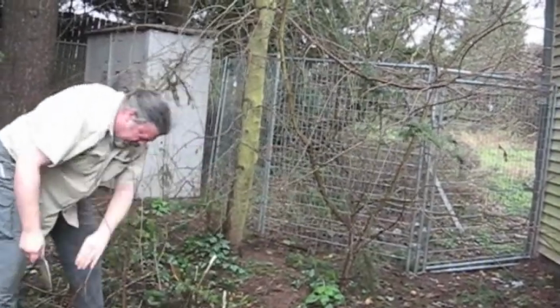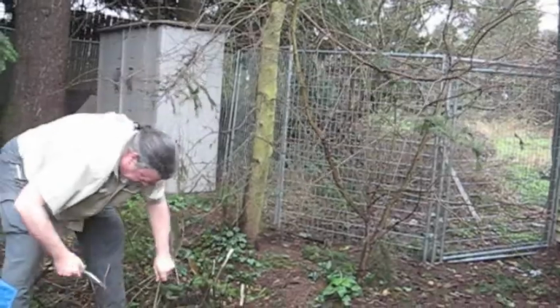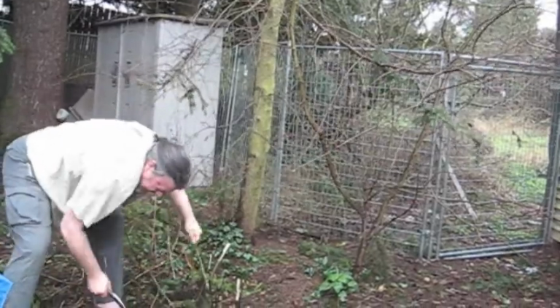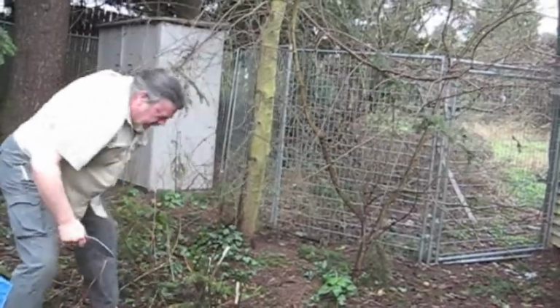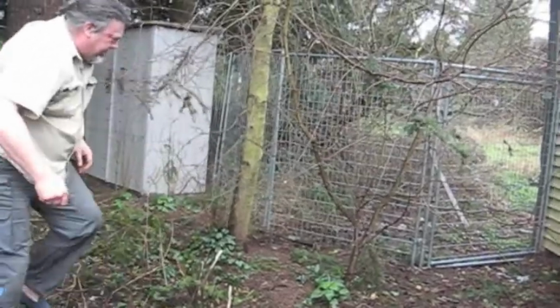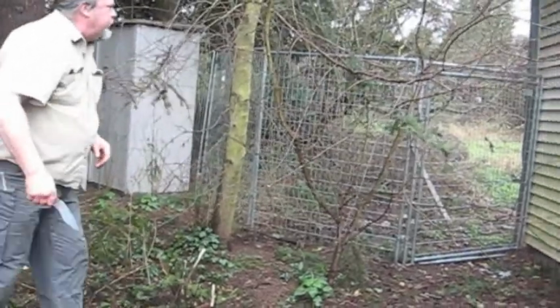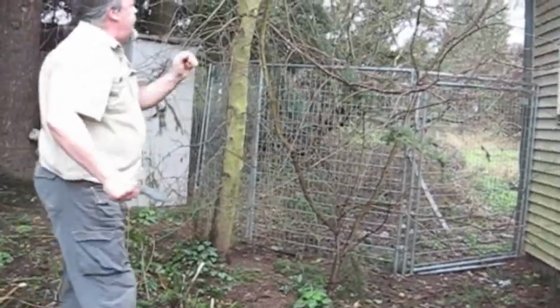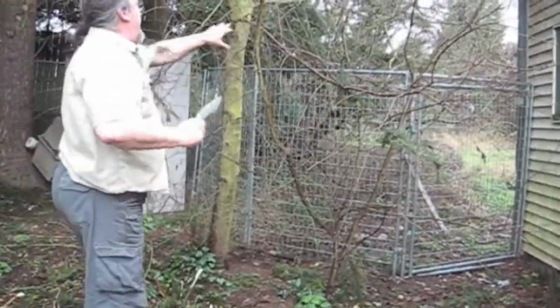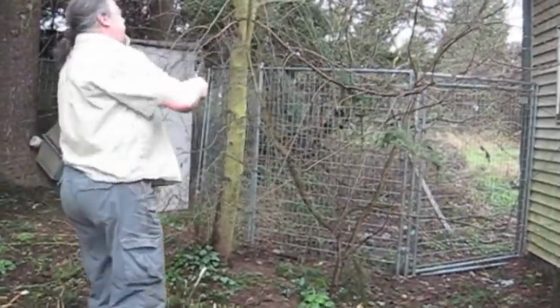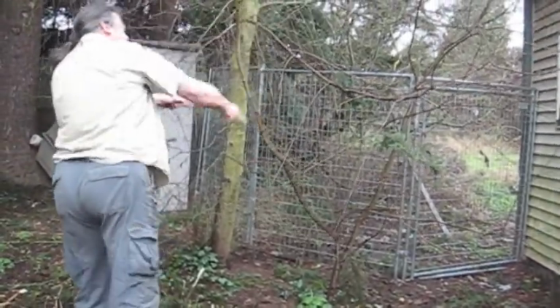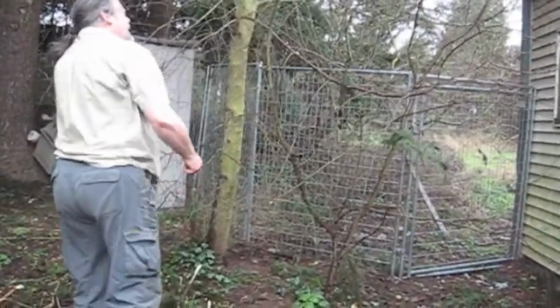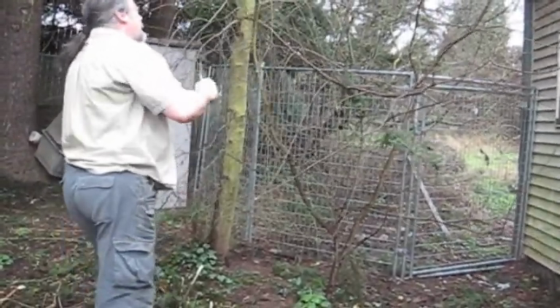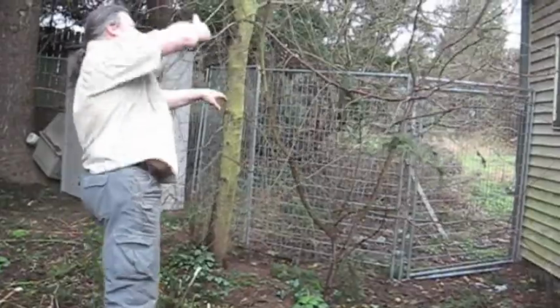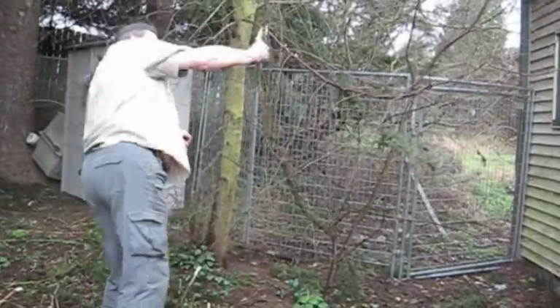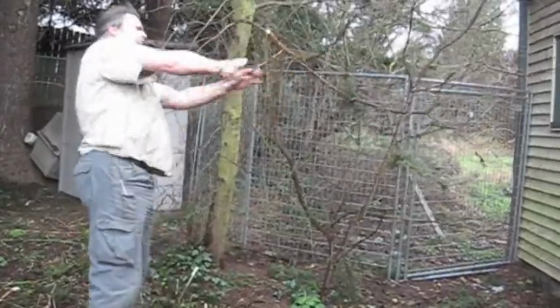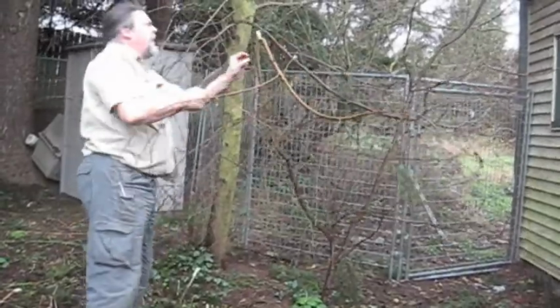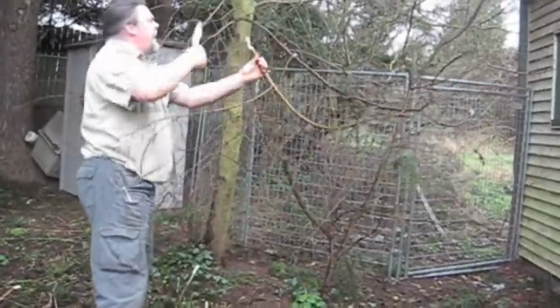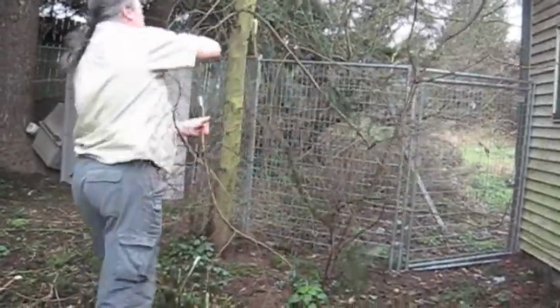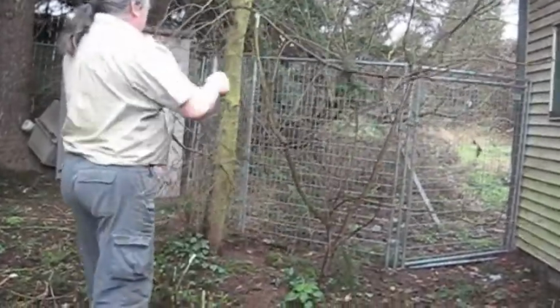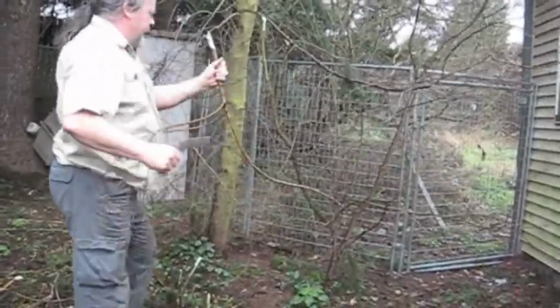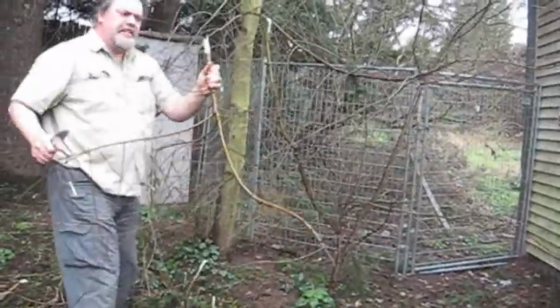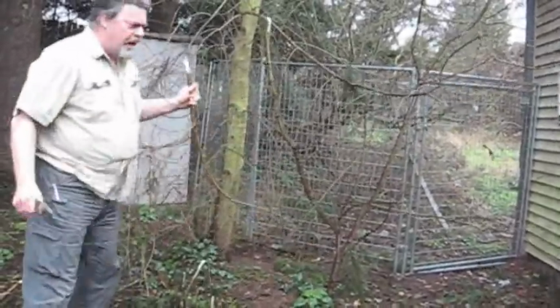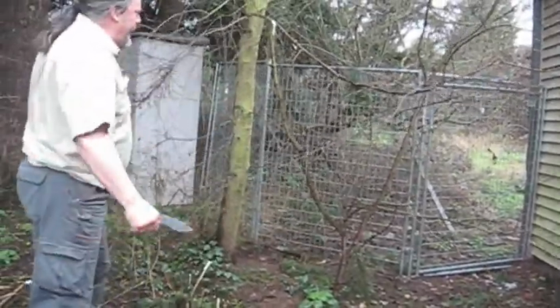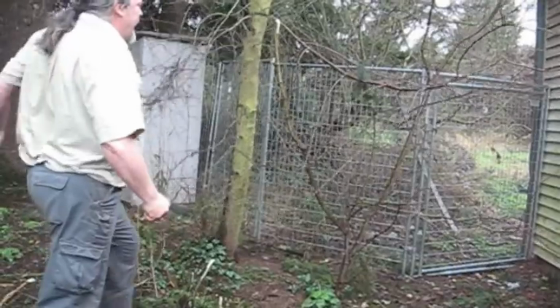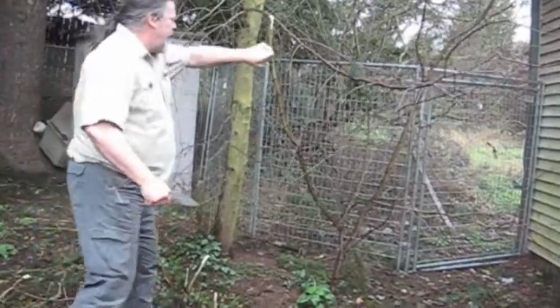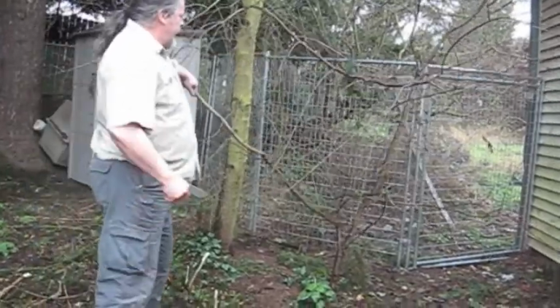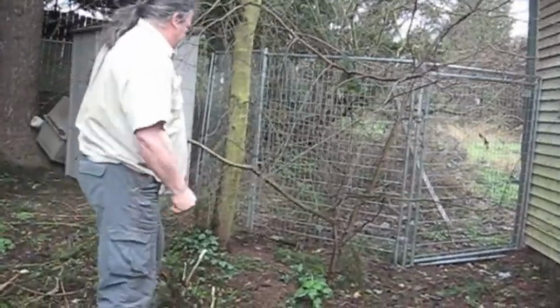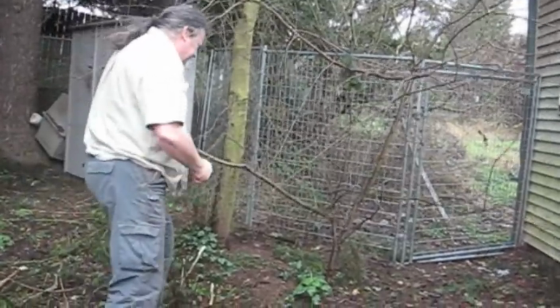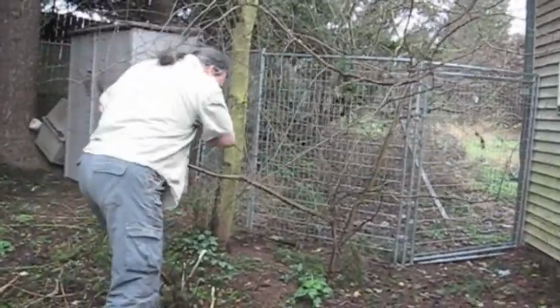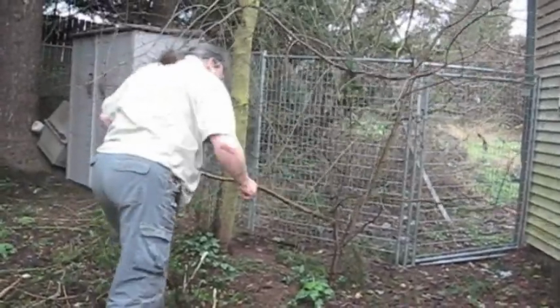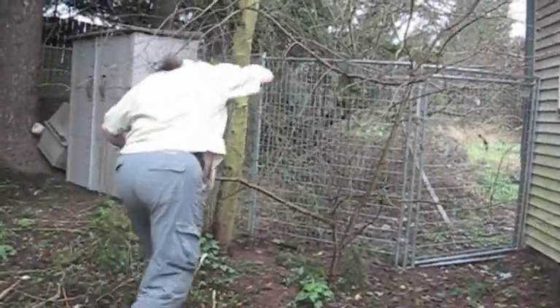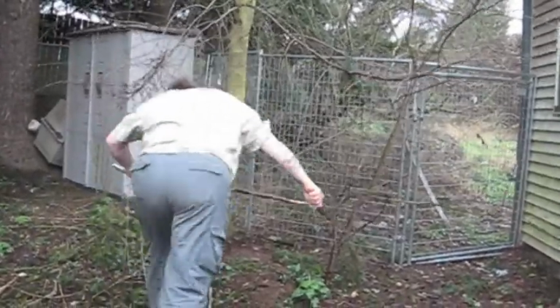This would normally be a job for a machete or an axe, and here we're doing it with a knife under 6 inches long. How'd you have to say? That's pretty darn good.